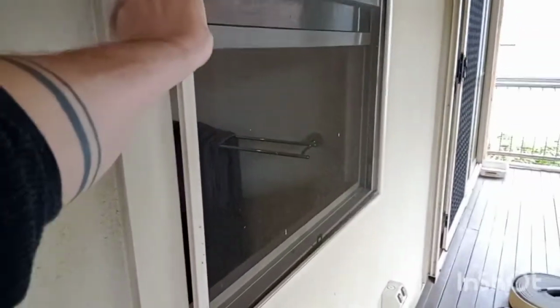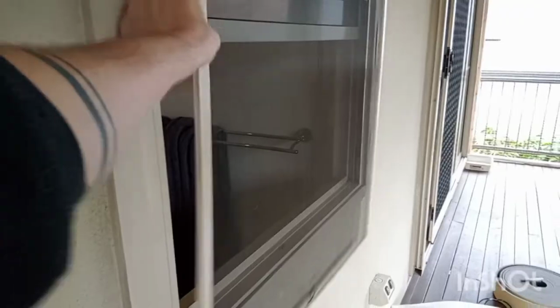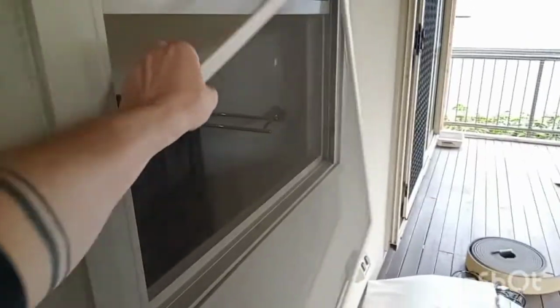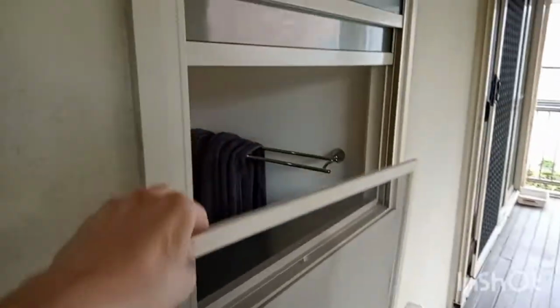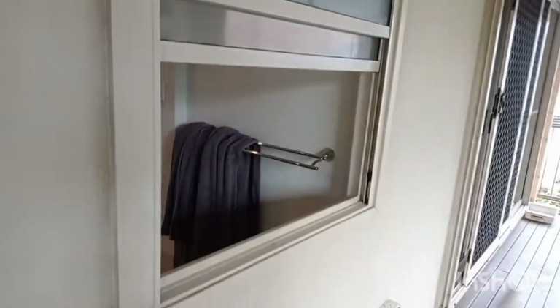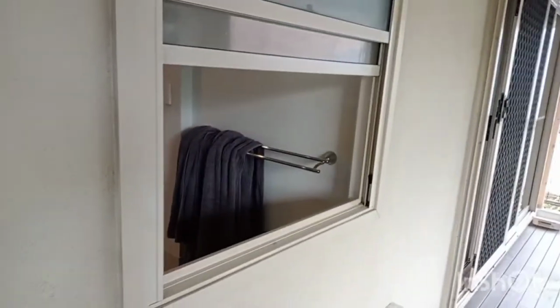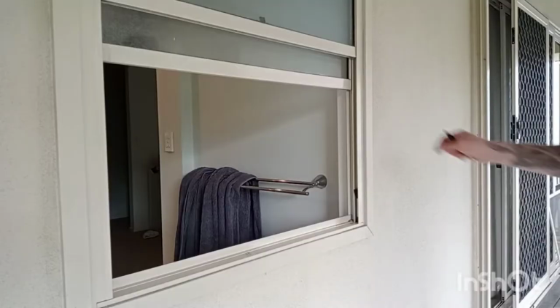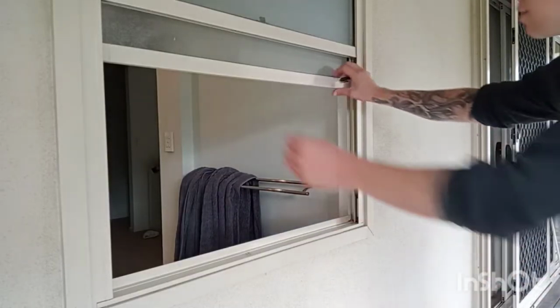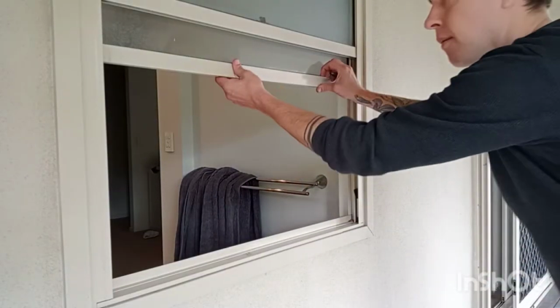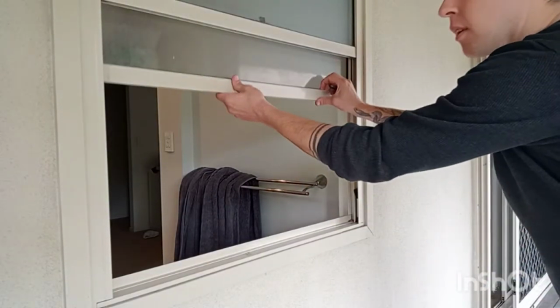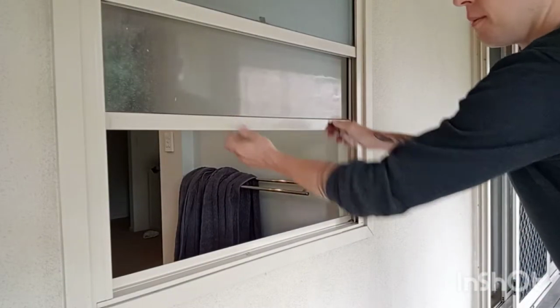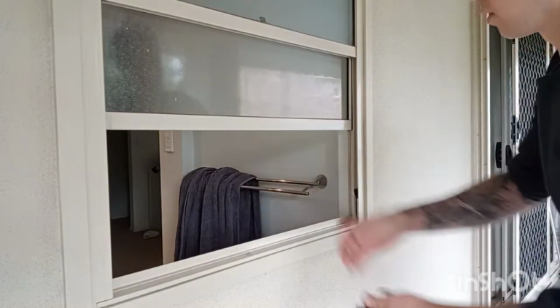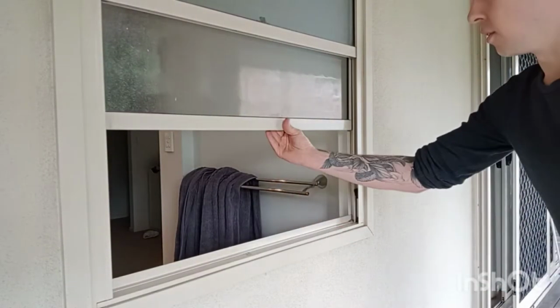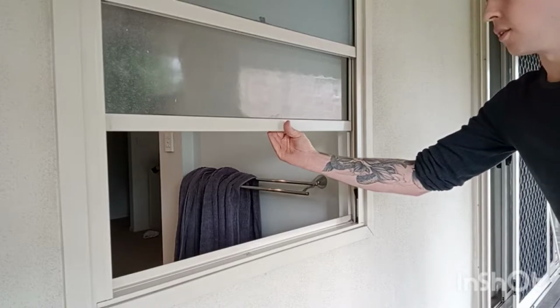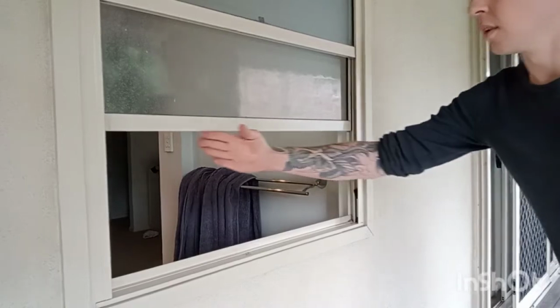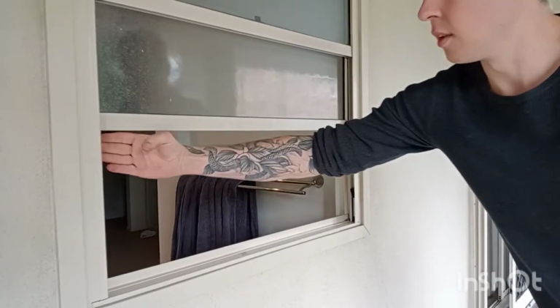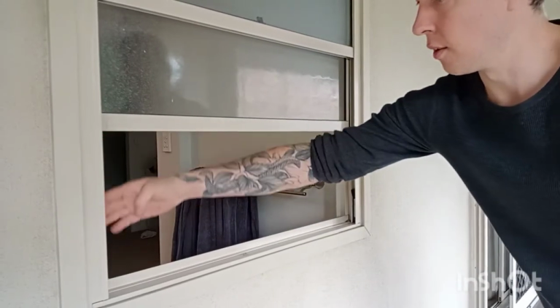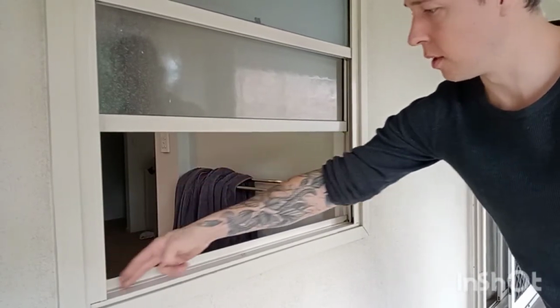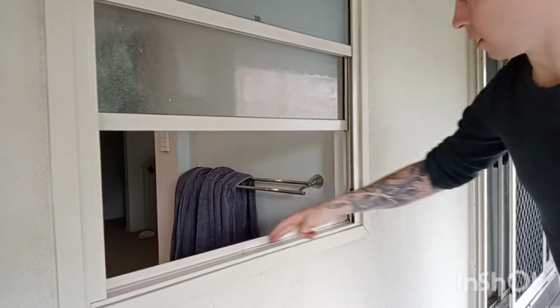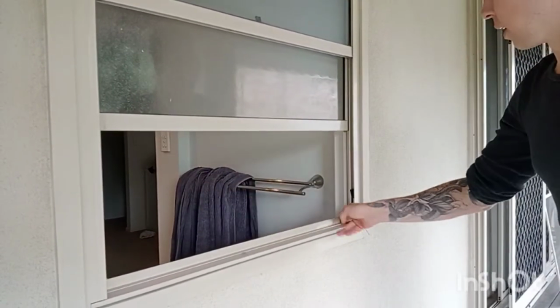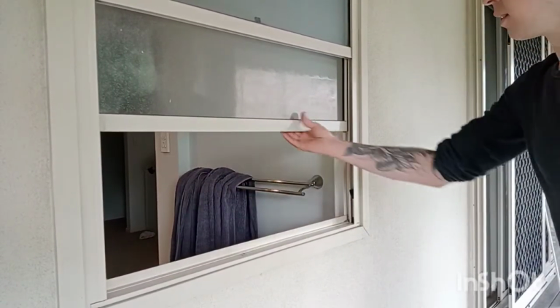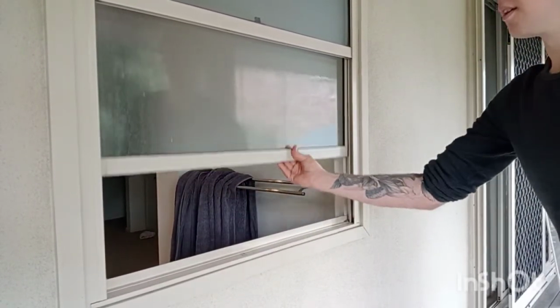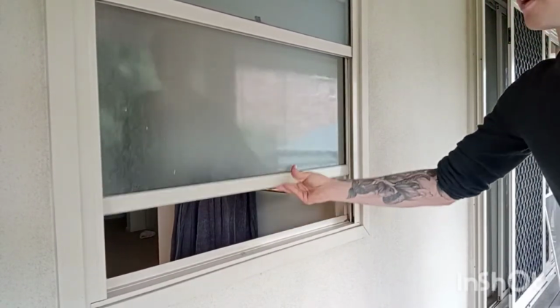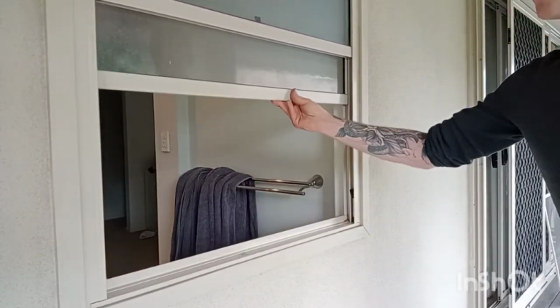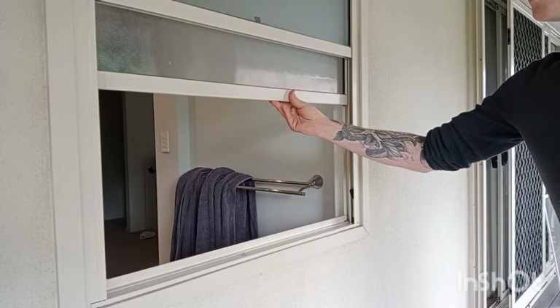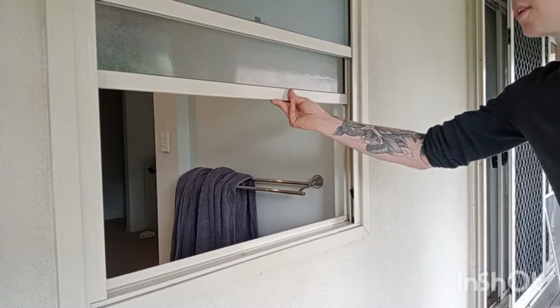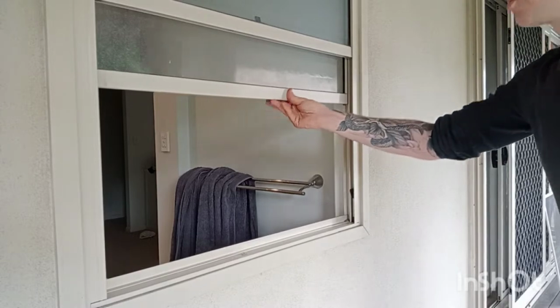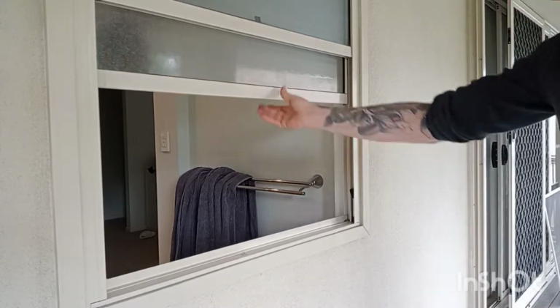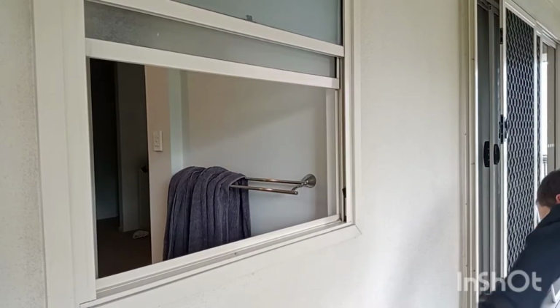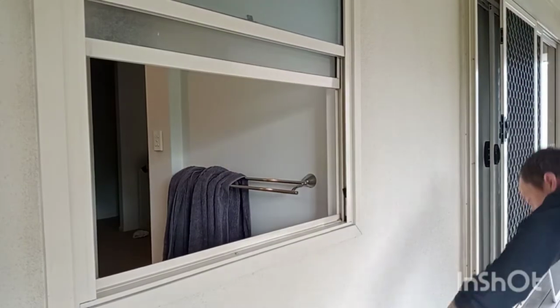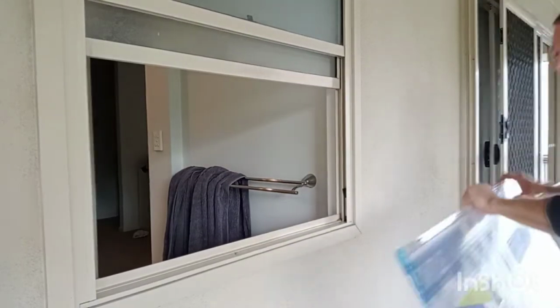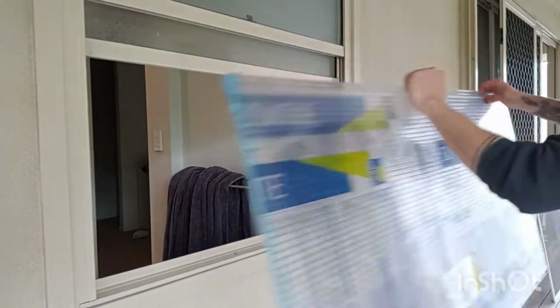So we get rid of the fly screen and we'll keep that to put back in later. The first thing we need to do is identify exactly where the sliding part of the window is, as that's the area we're going to be measuring for this.